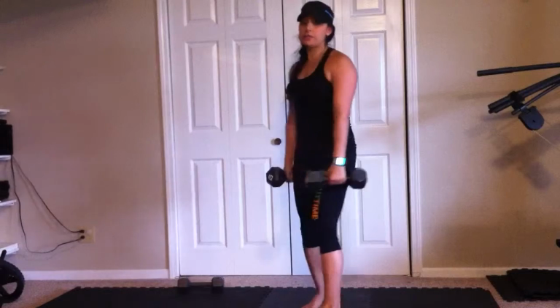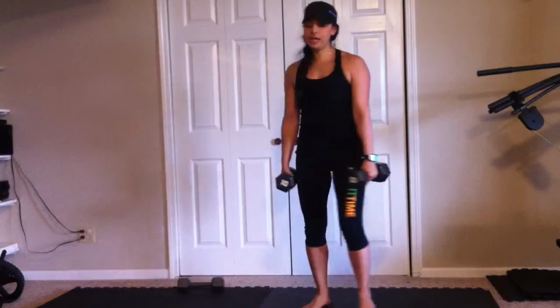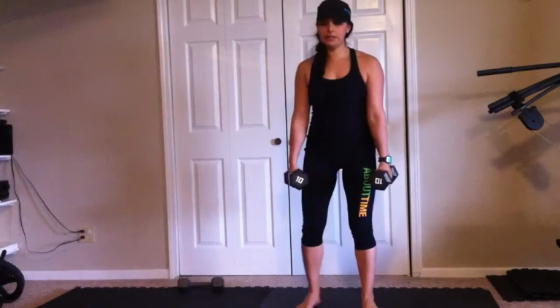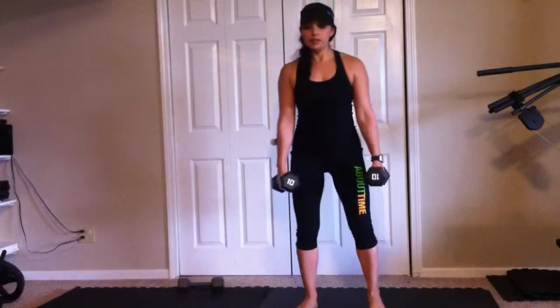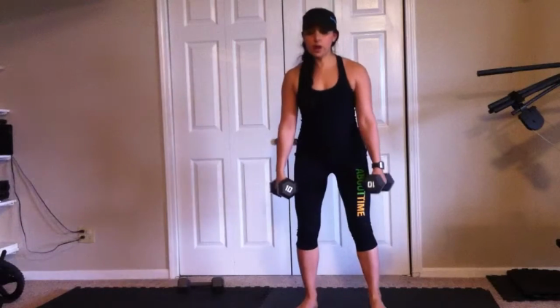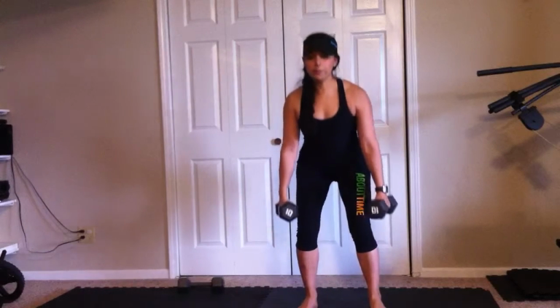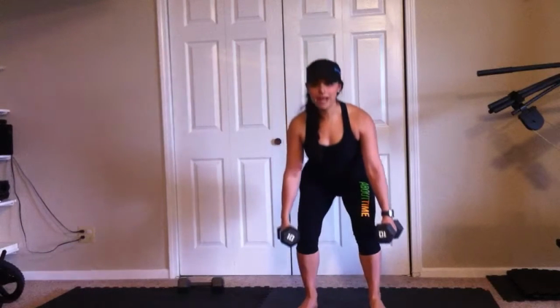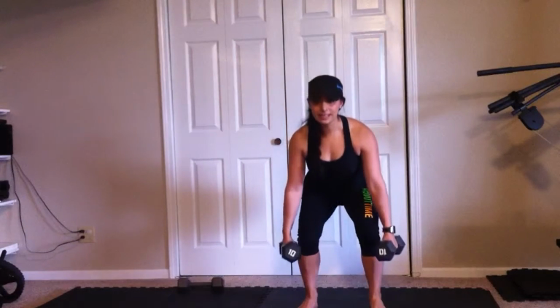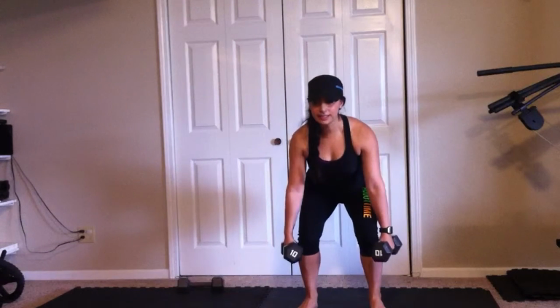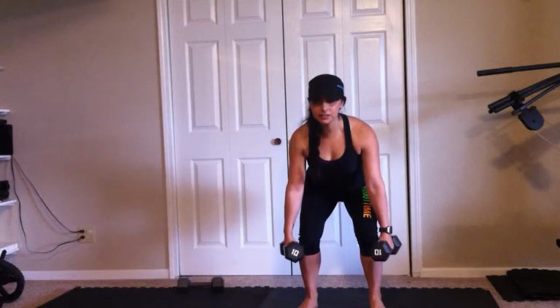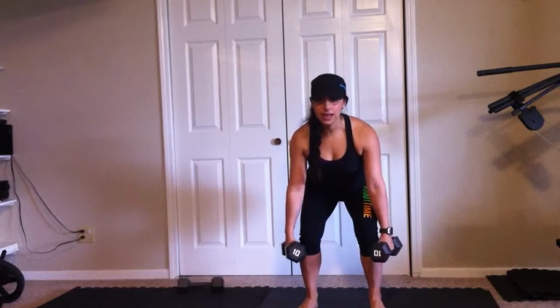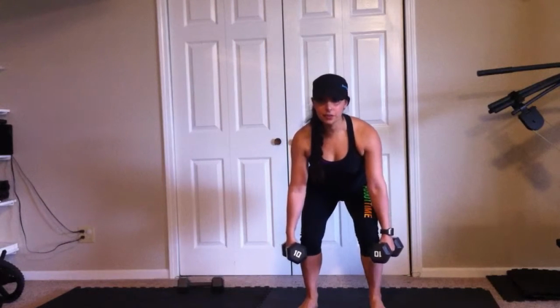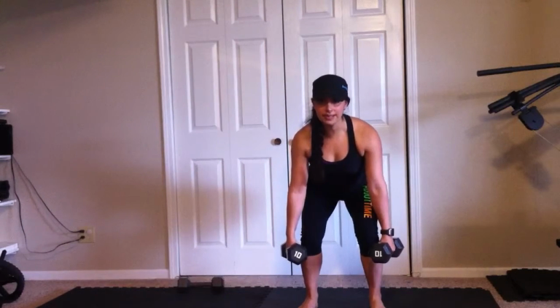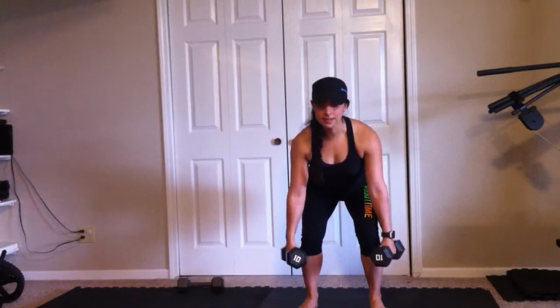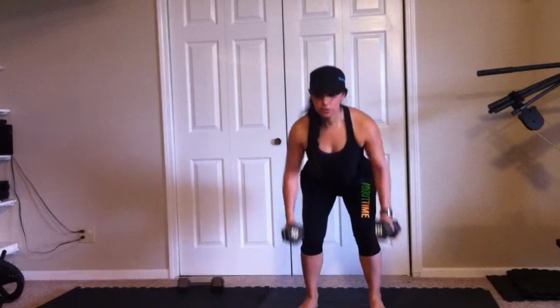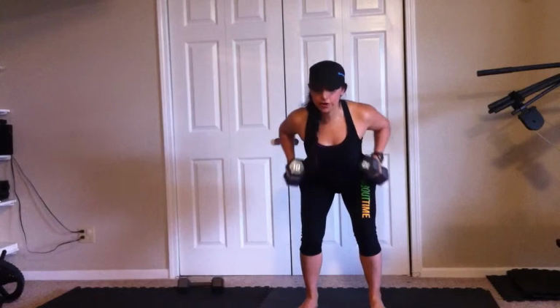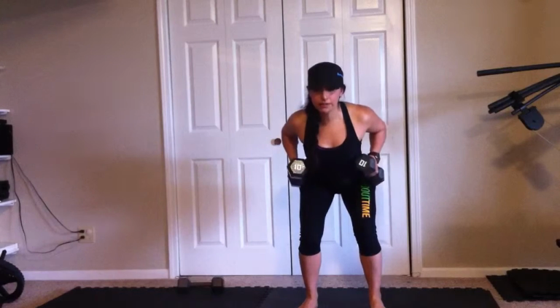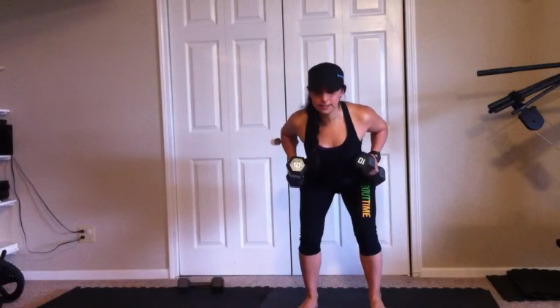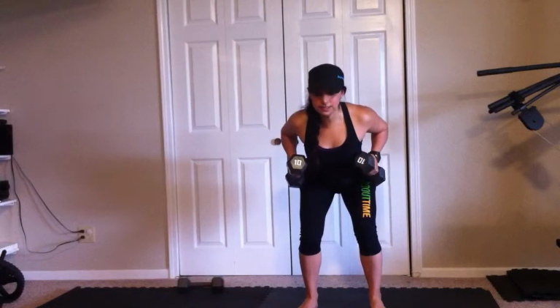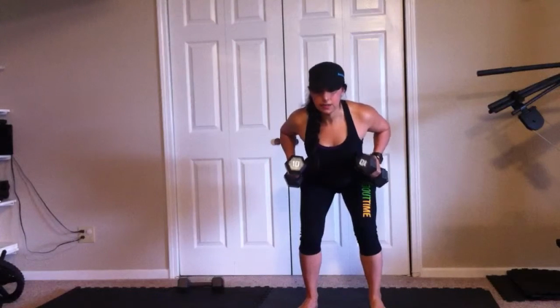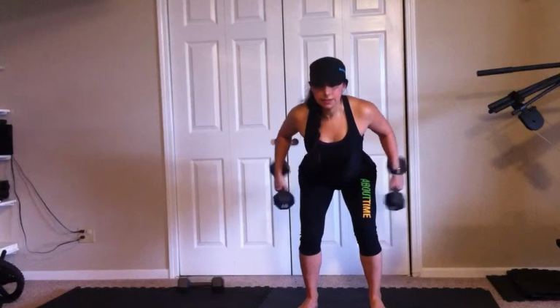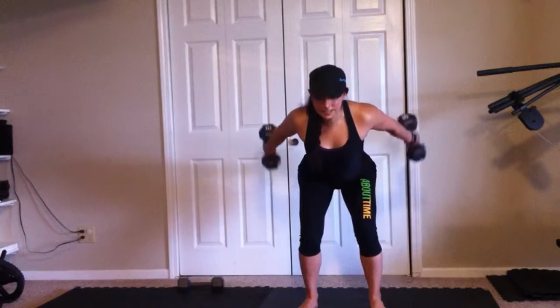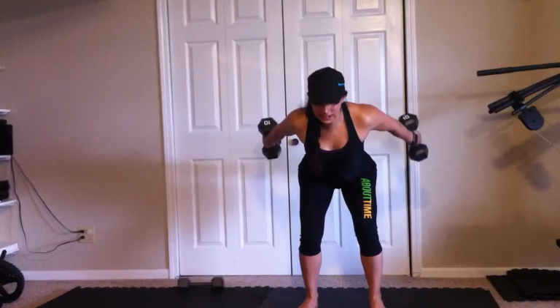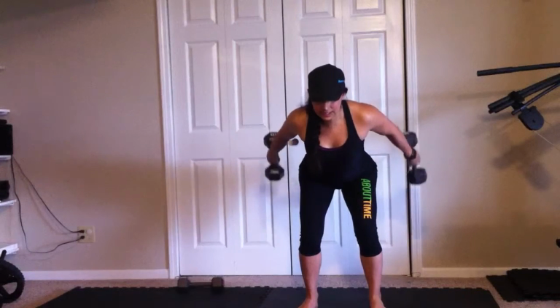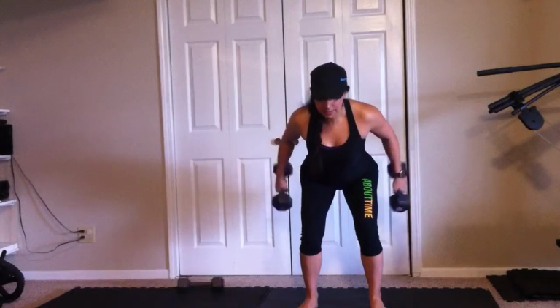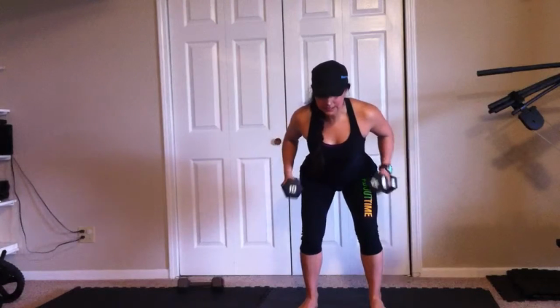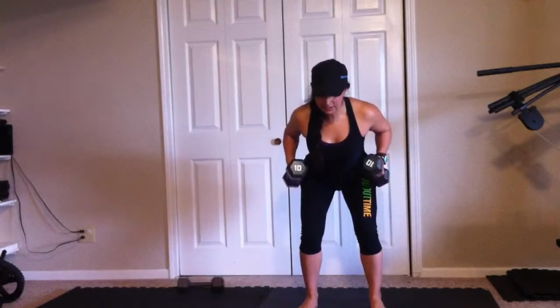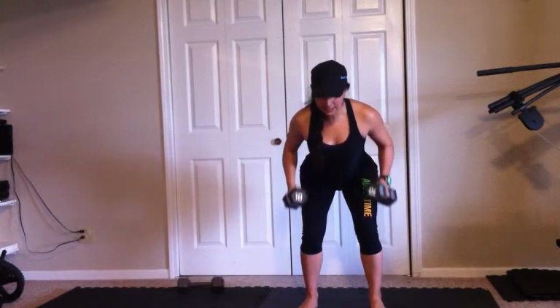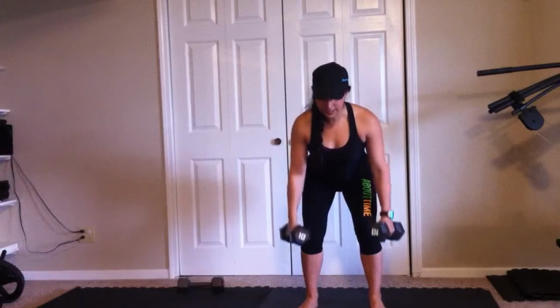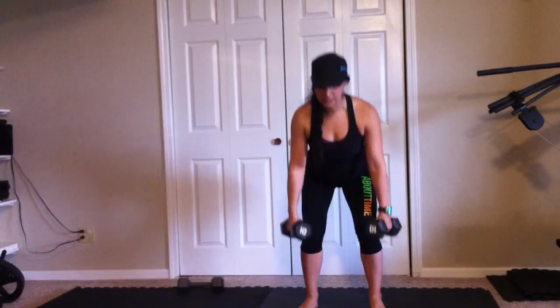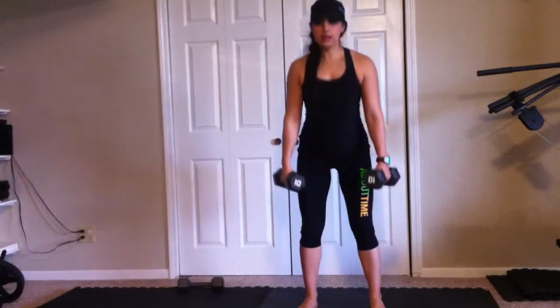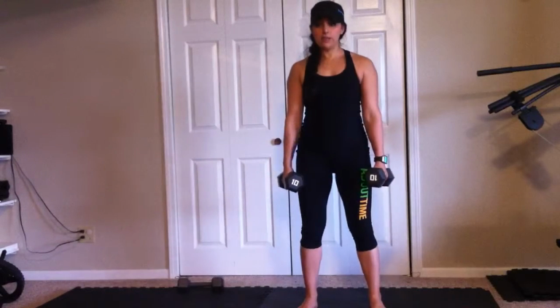One more time. Squat with your butt back, heels have your weight. Row your elbows to the ceiling, pinkies to the ceiling, bring it down and down, up.